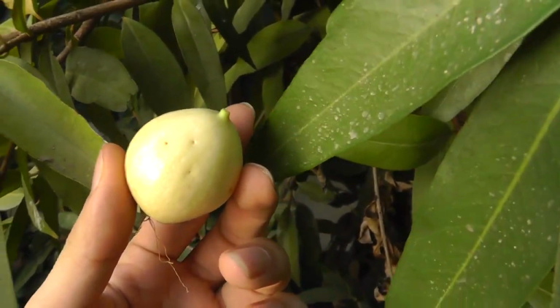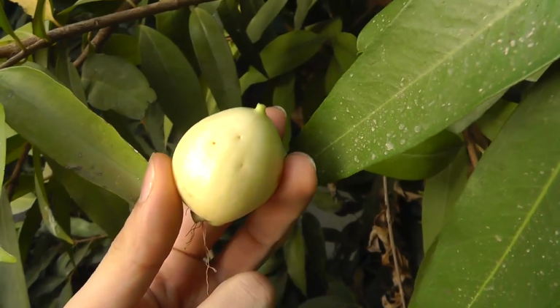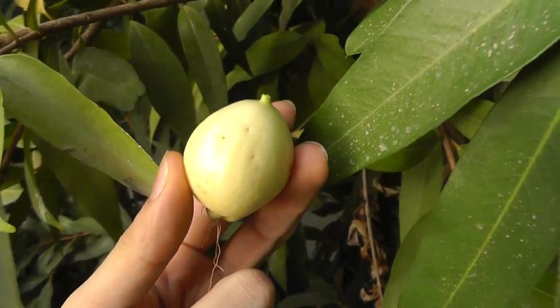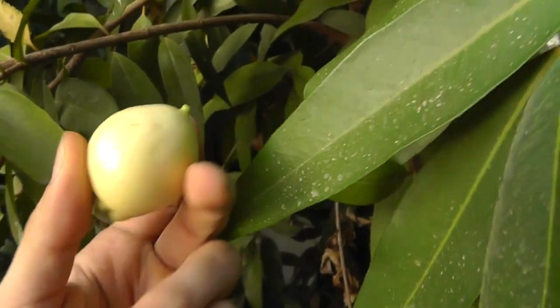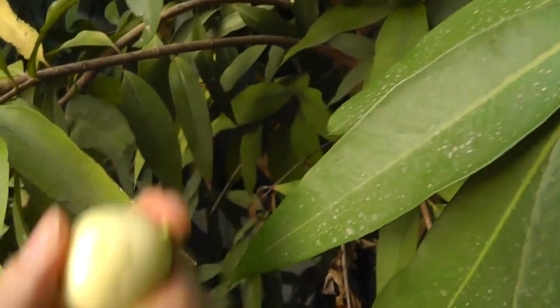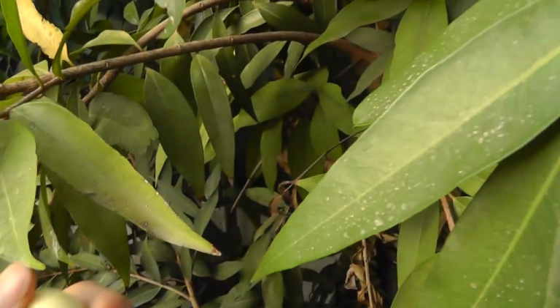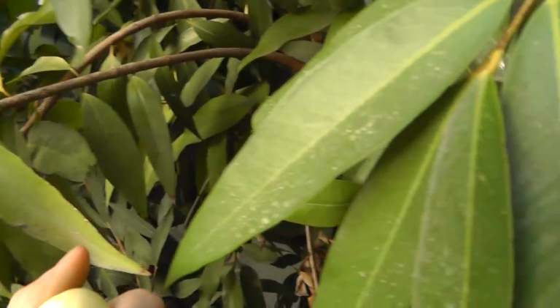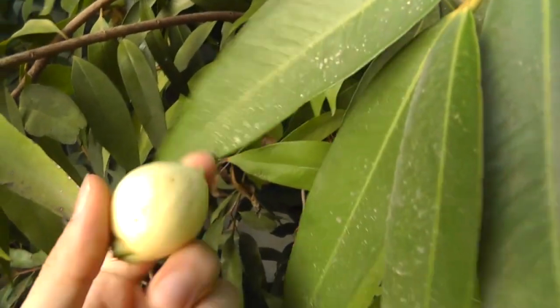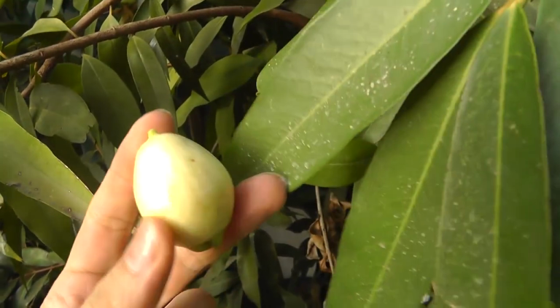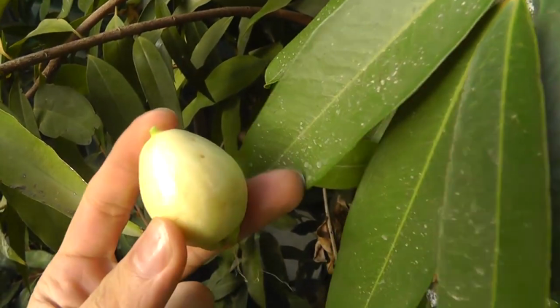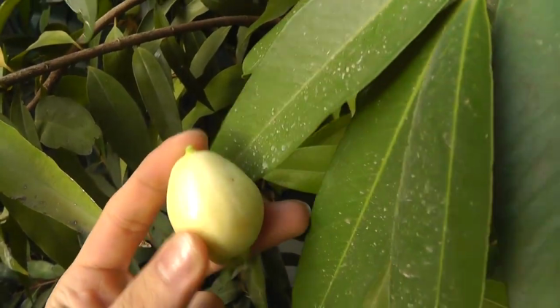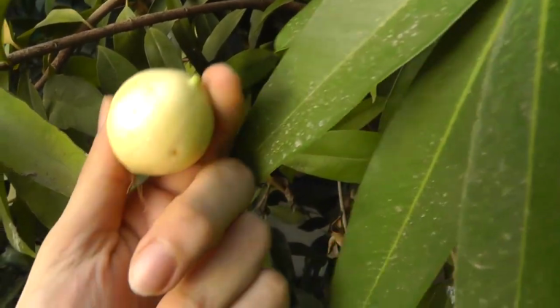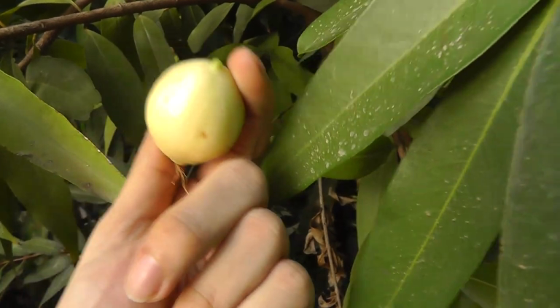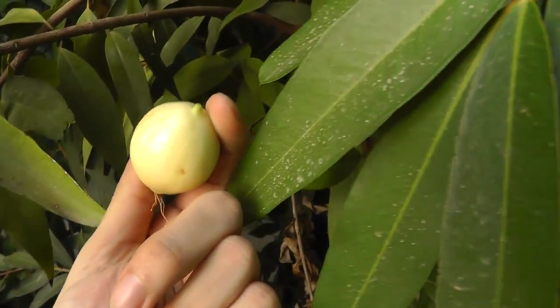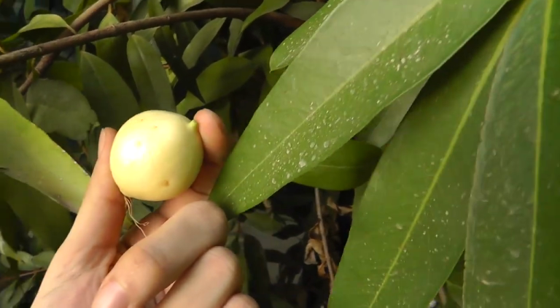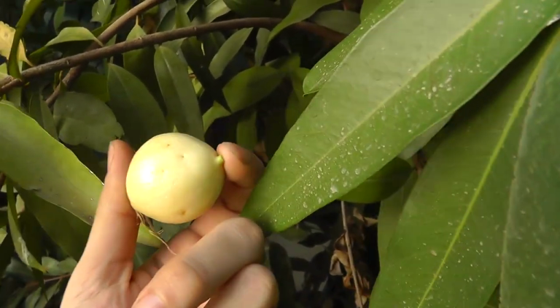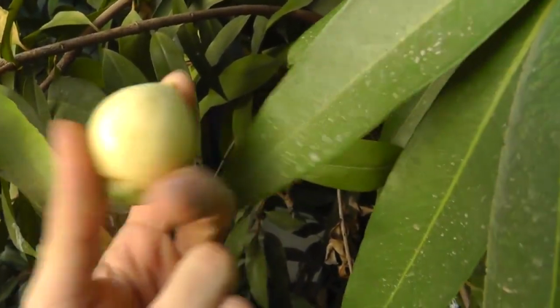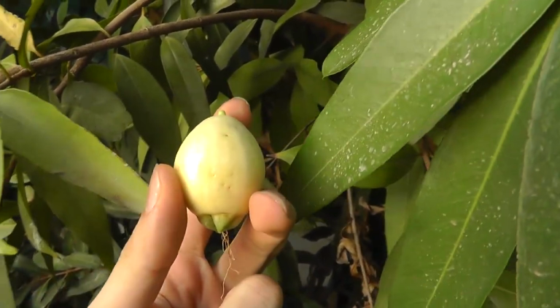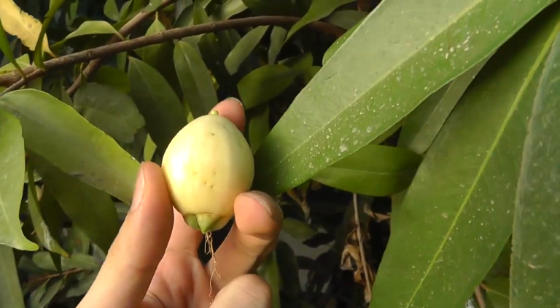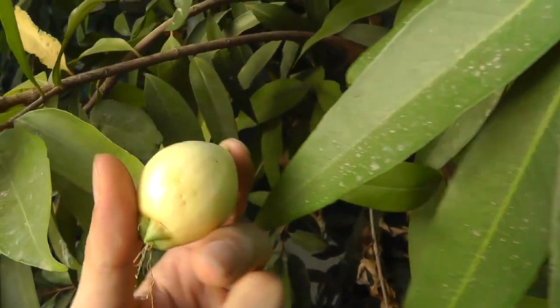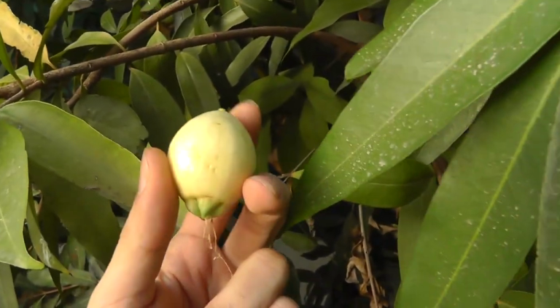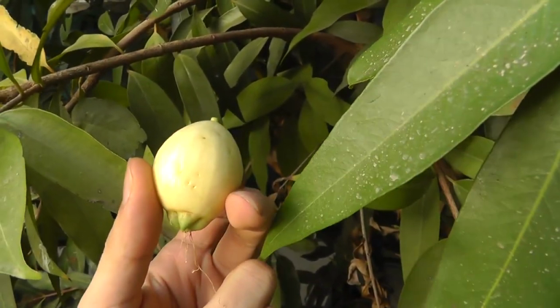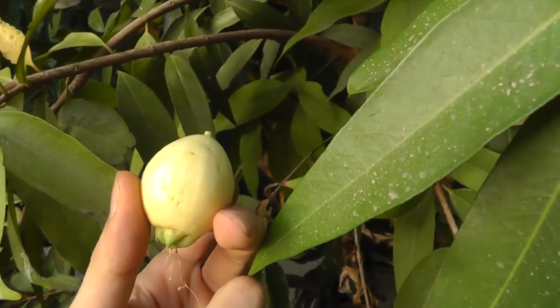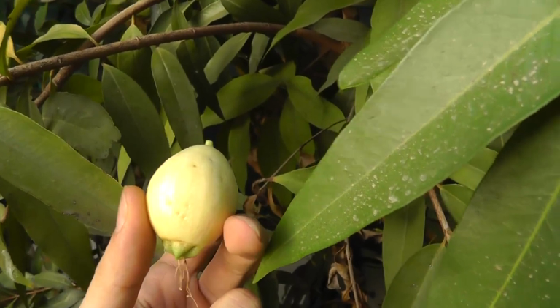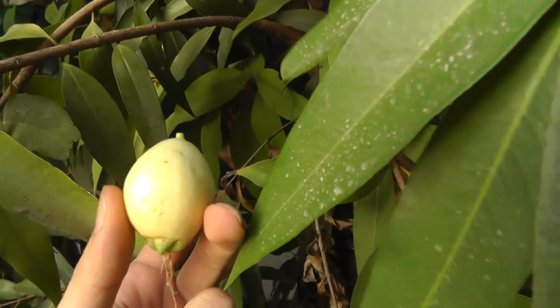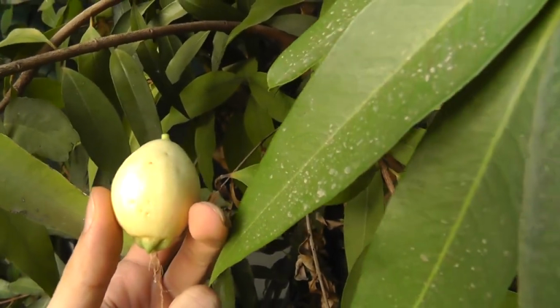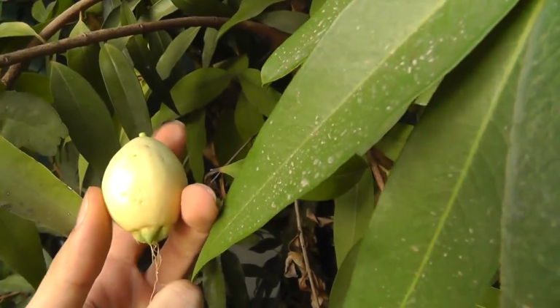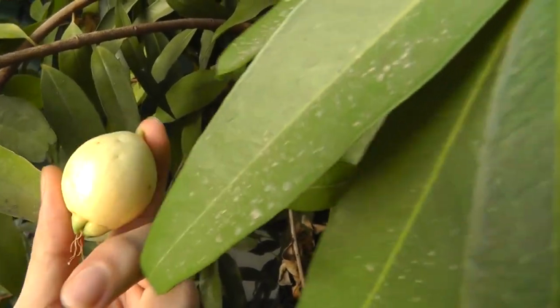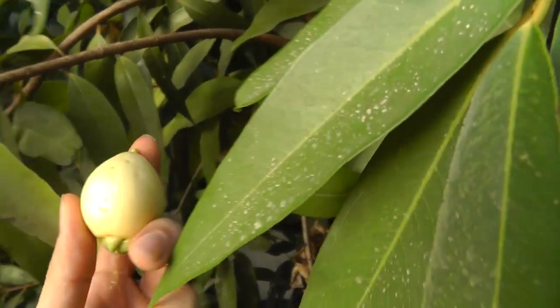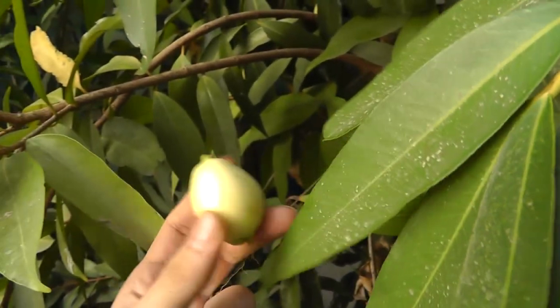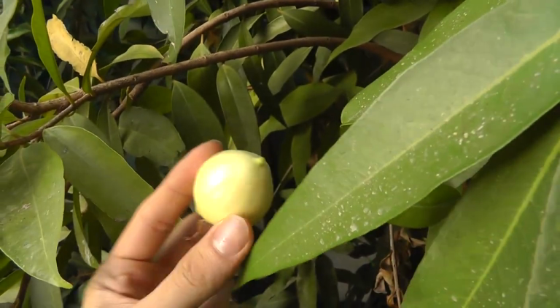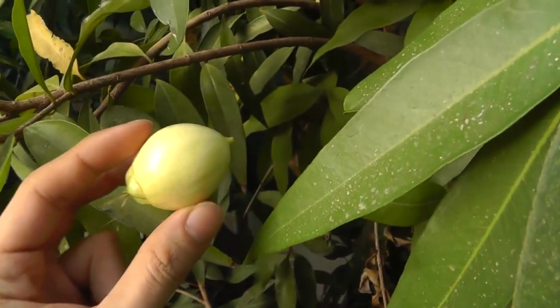The leaves are shiny. When the leaves are young, they are reddish, and after that they become green. The flowers are white with multiple stamens like needles — very pretty.